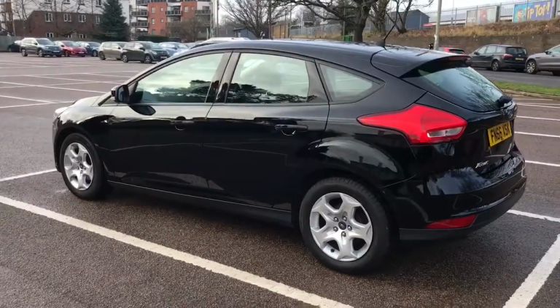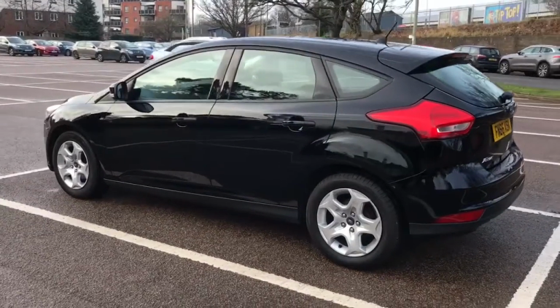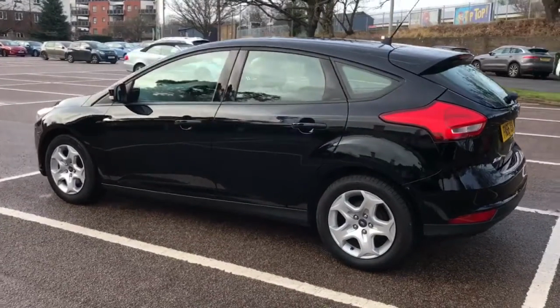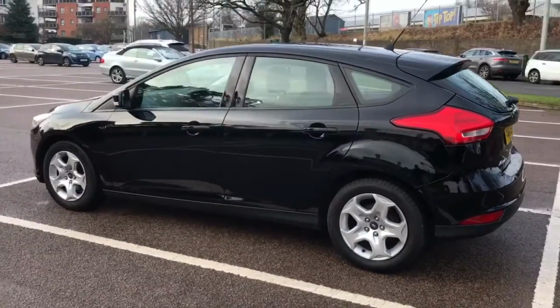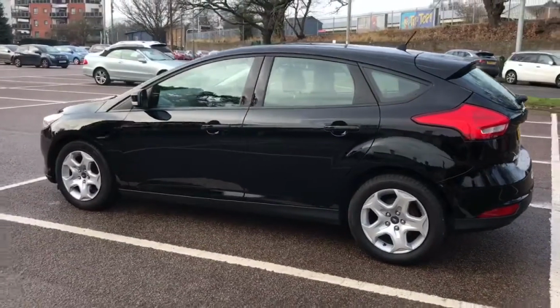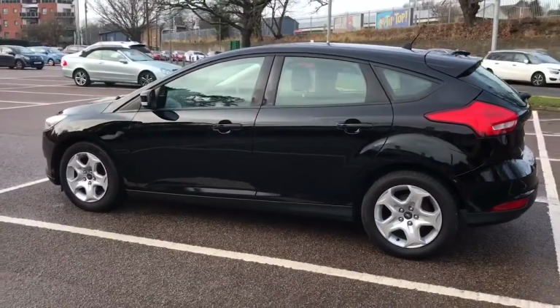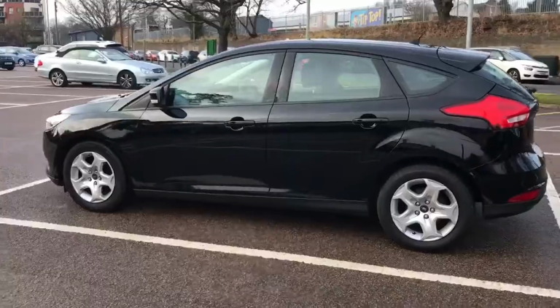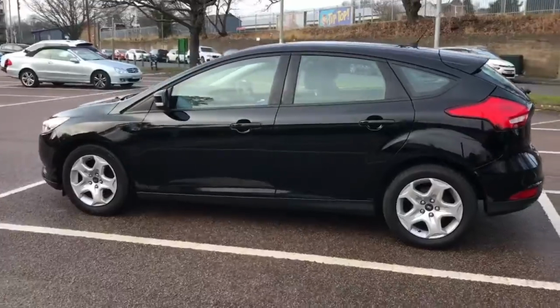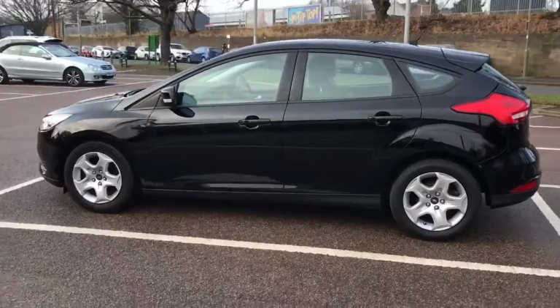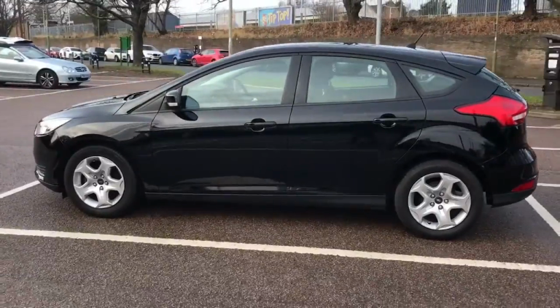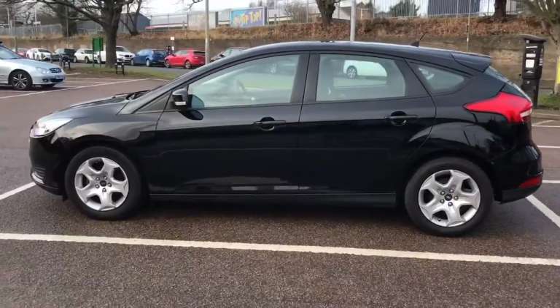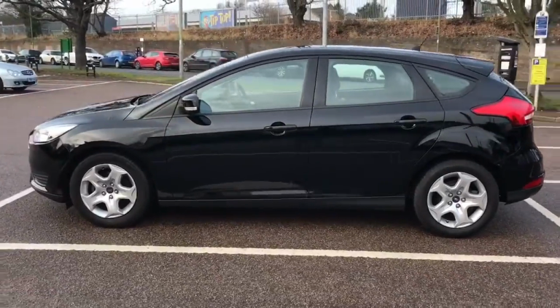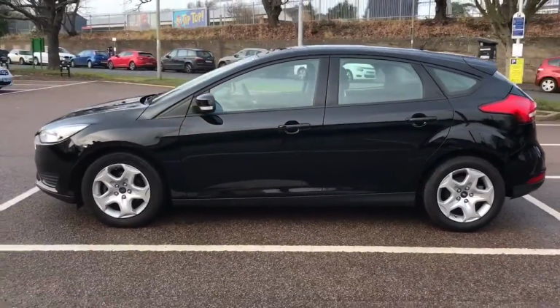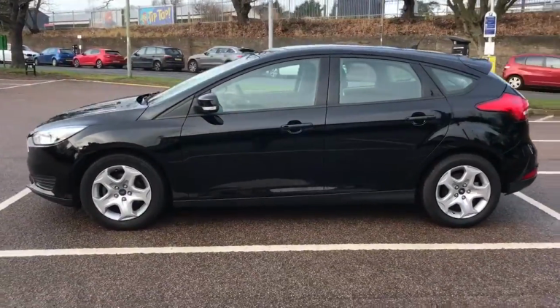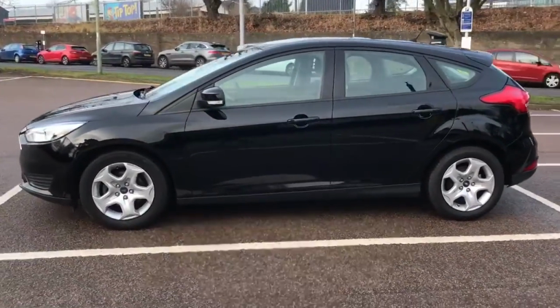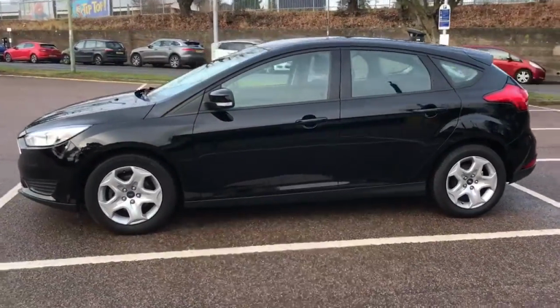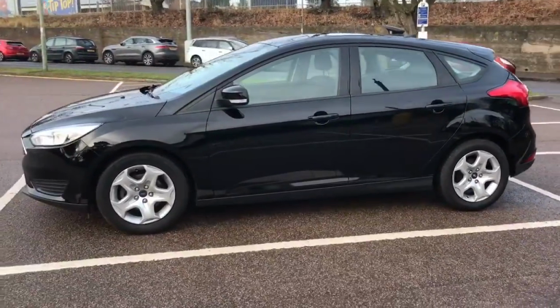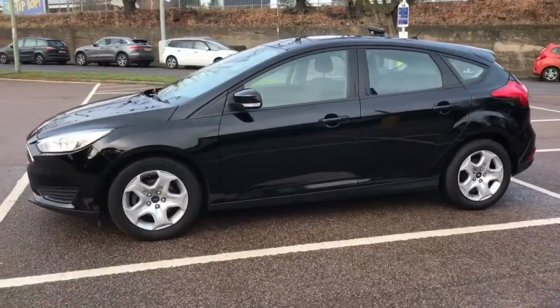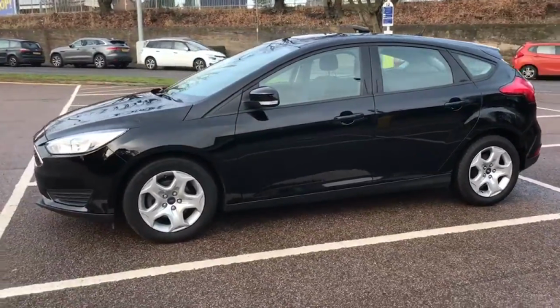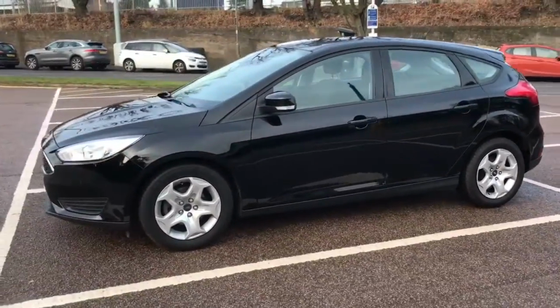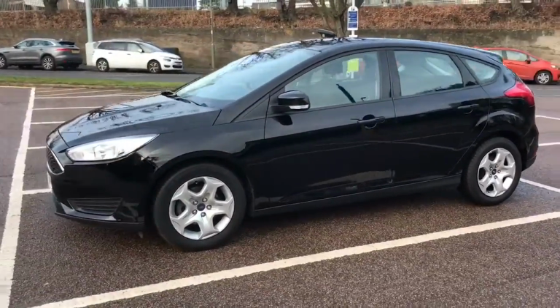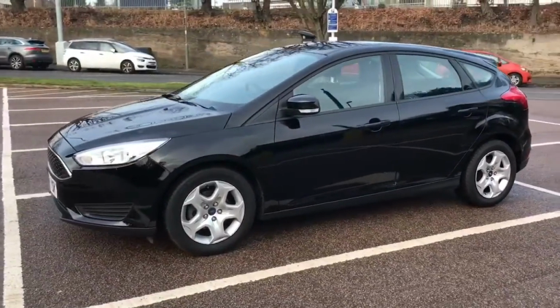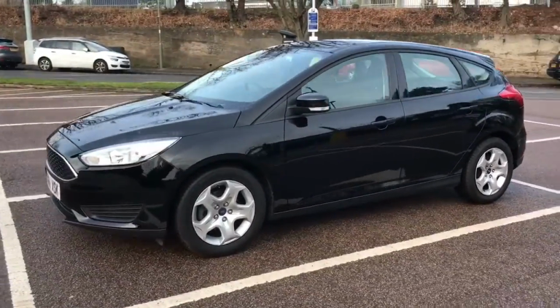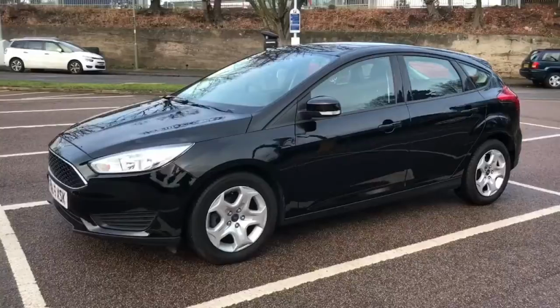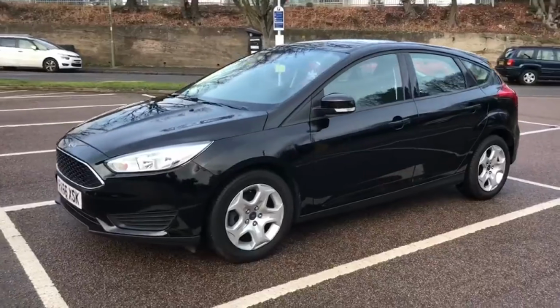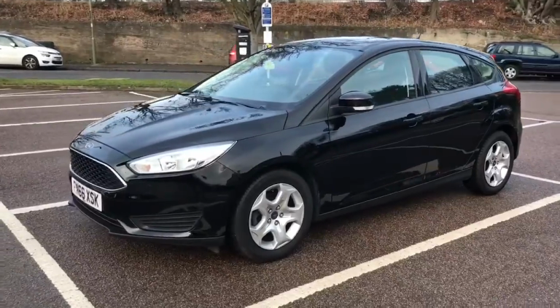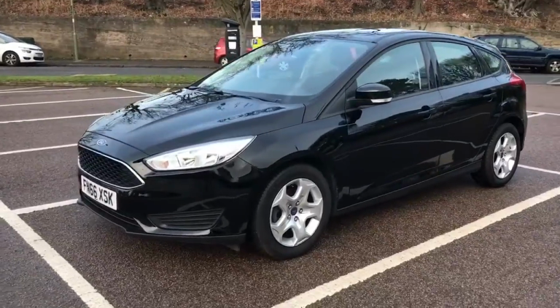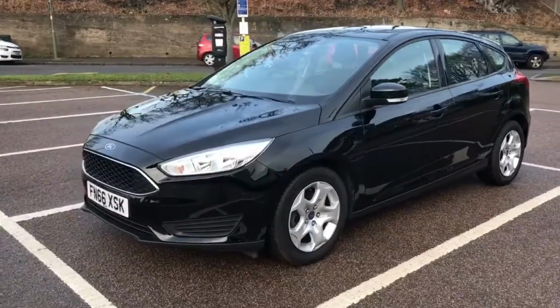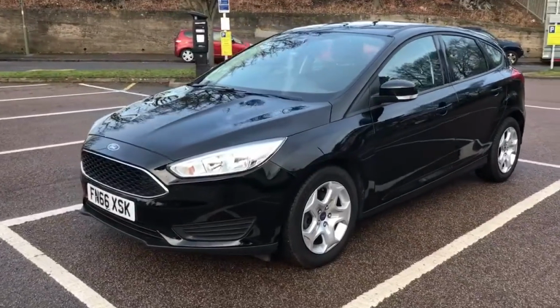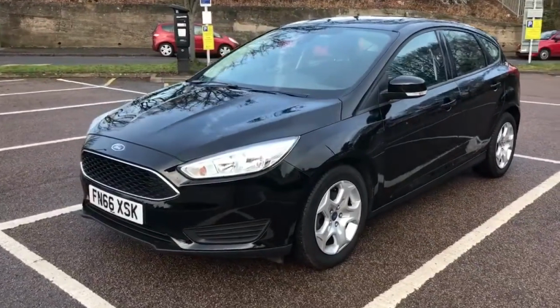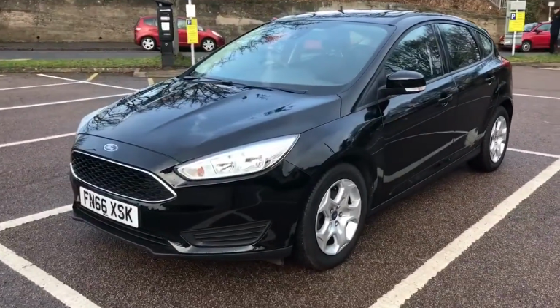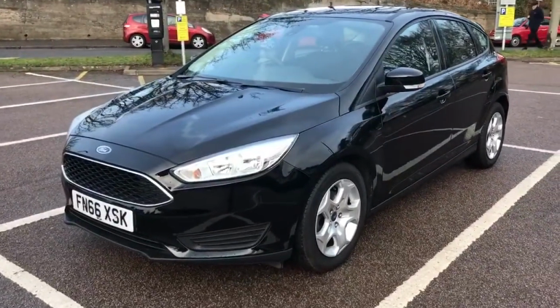Now I'm going to work my way back round to the front of the car. Now that we've done a full circle of the car you can see that it's in lovely condition the whole way round.